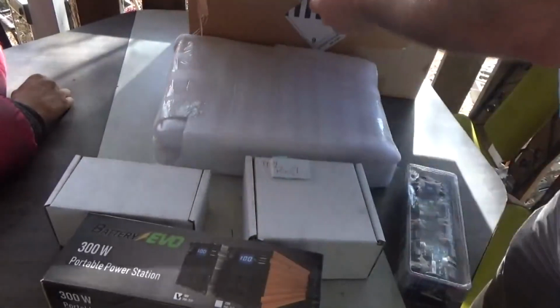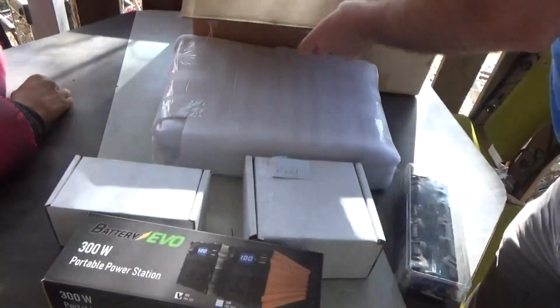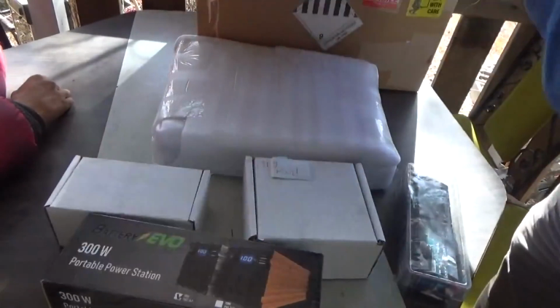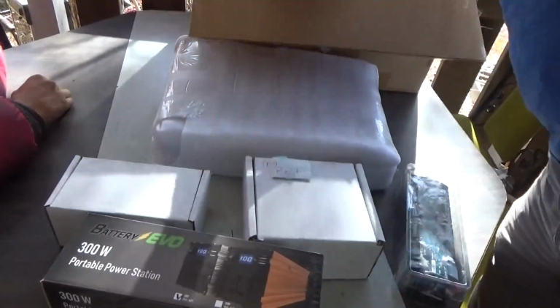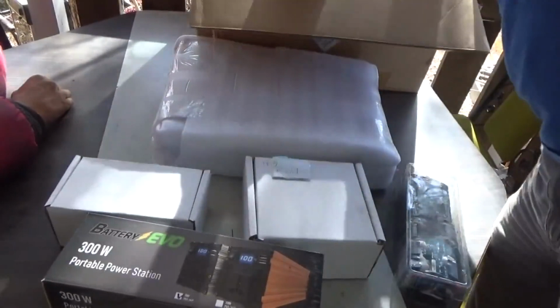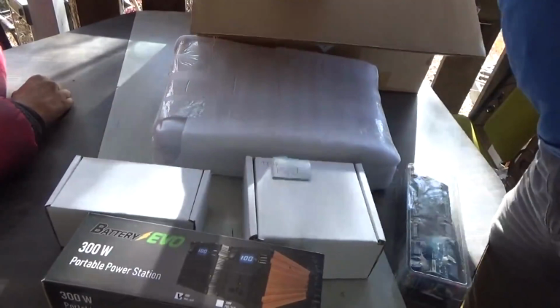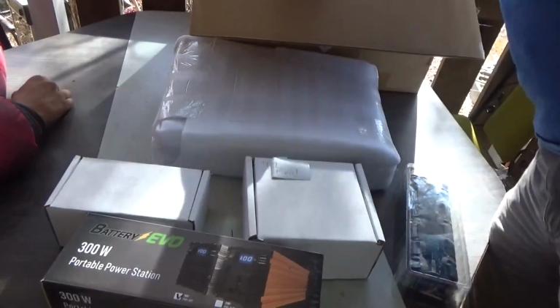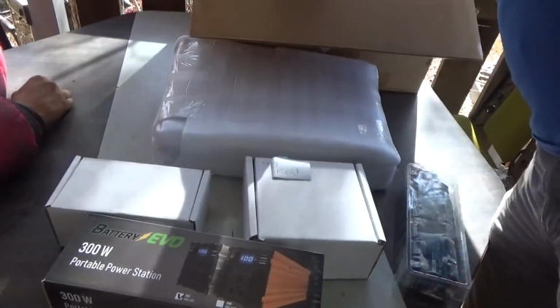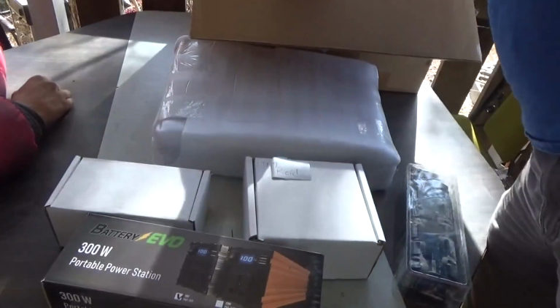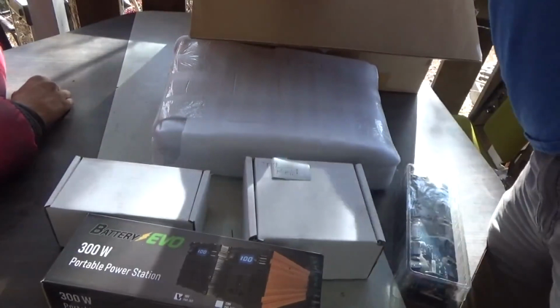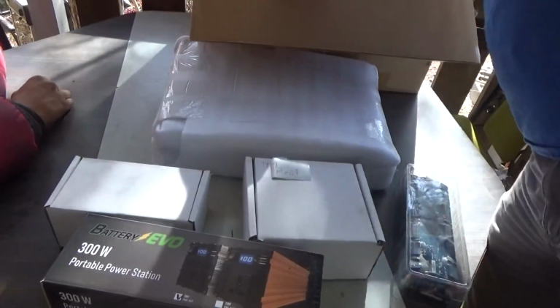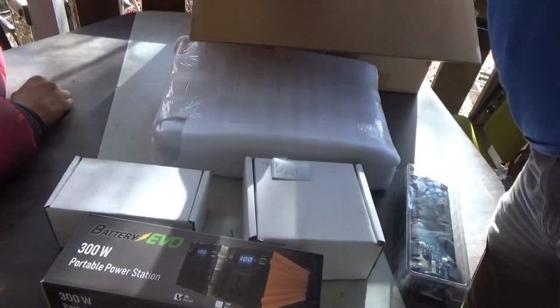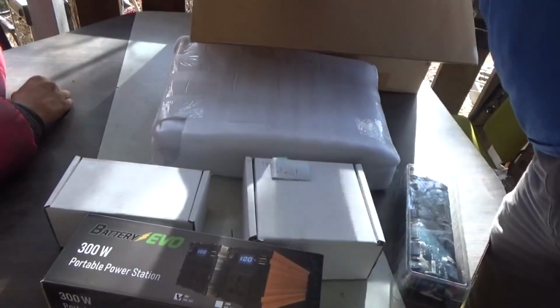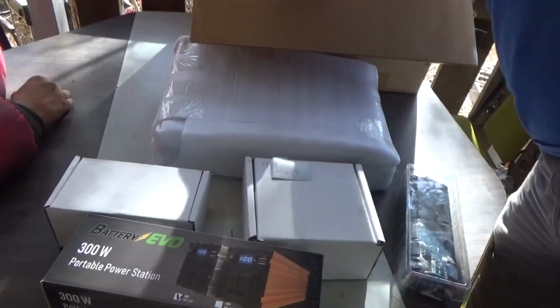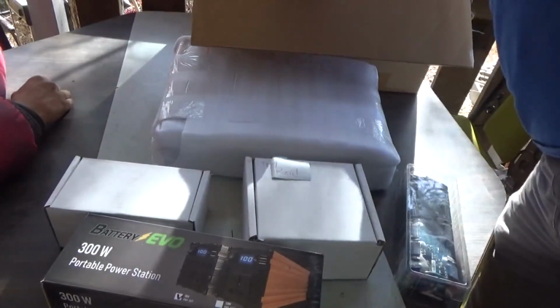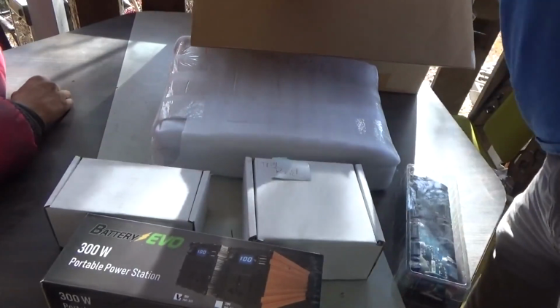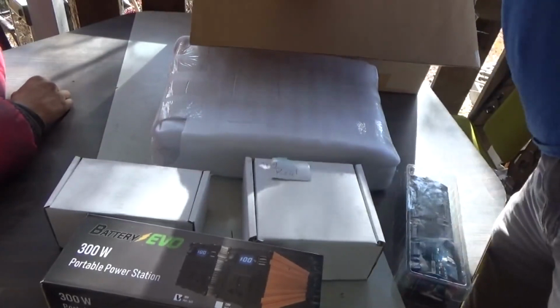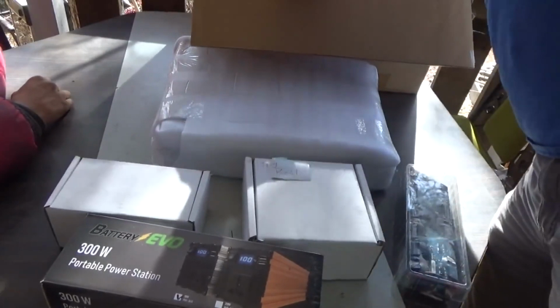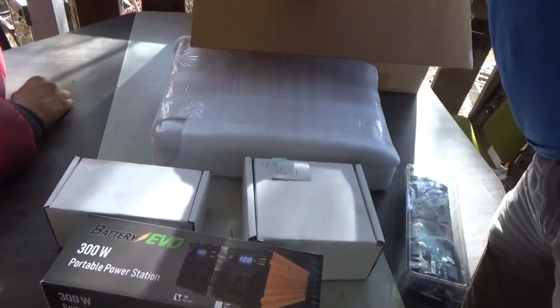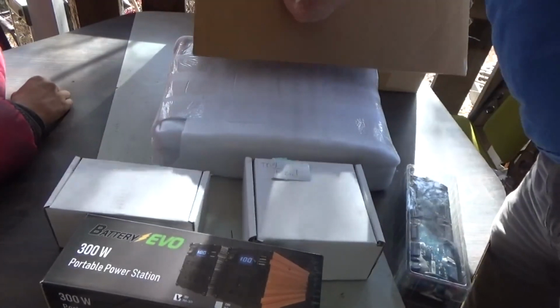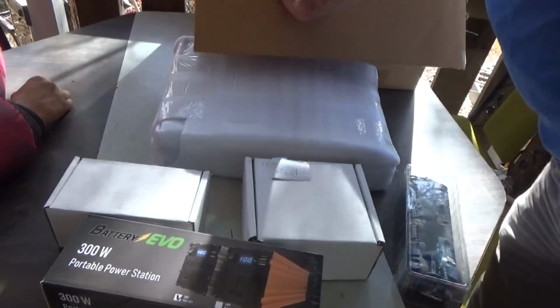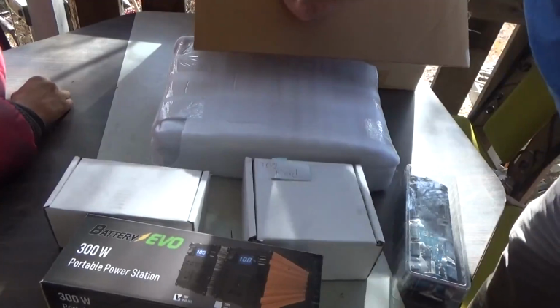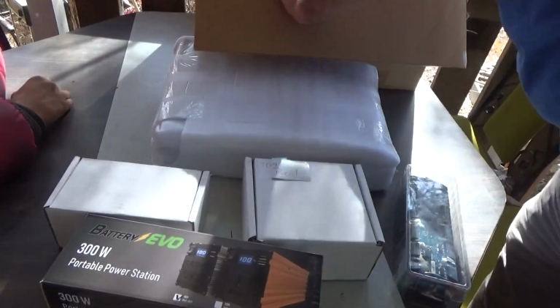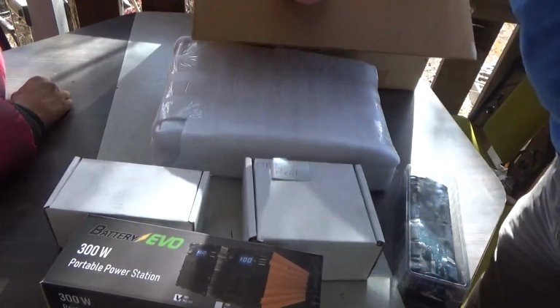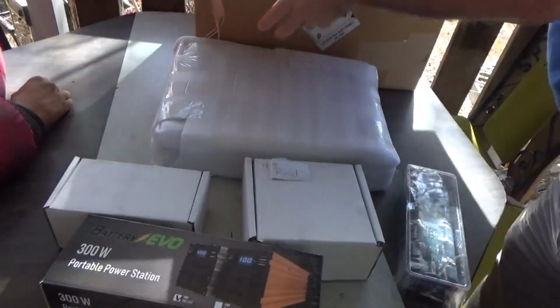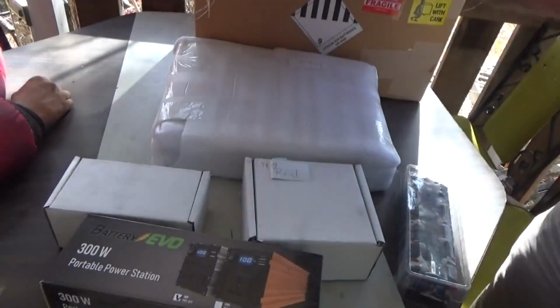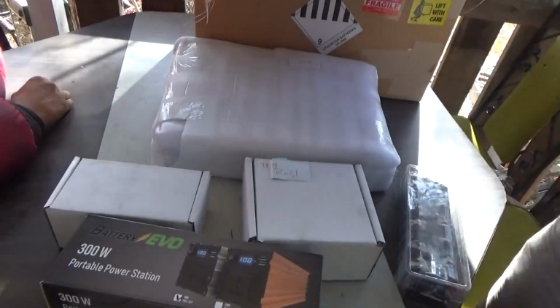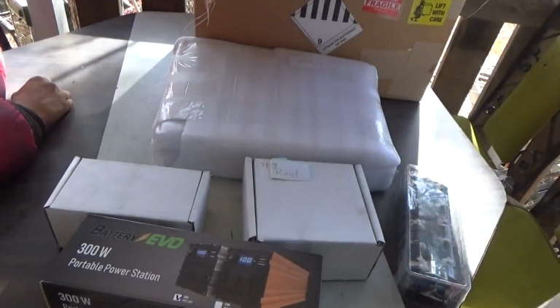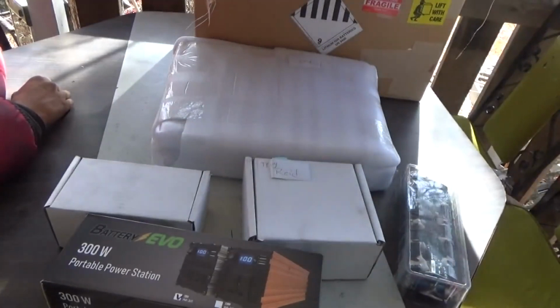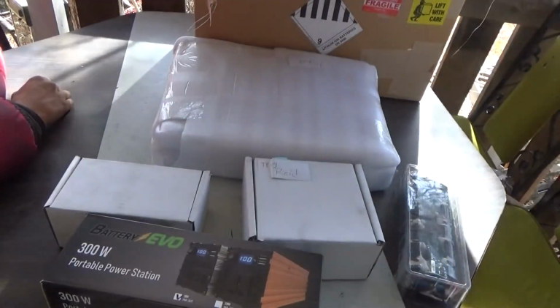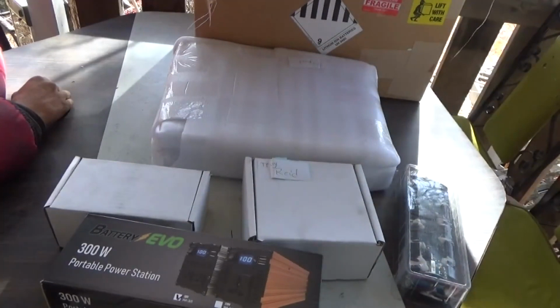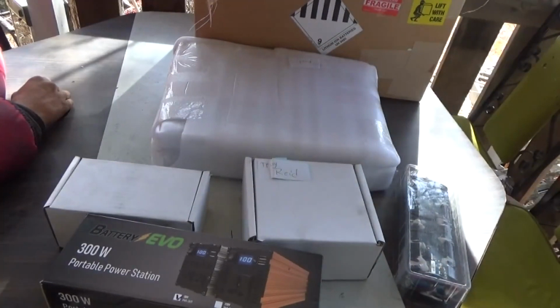This is a company called Big Battery that reached out to me and I'll be explaining some details in a minute. Let me get the packing material off the table.